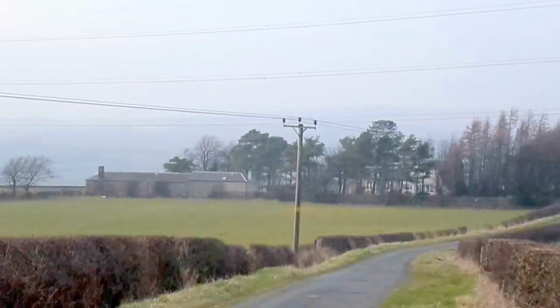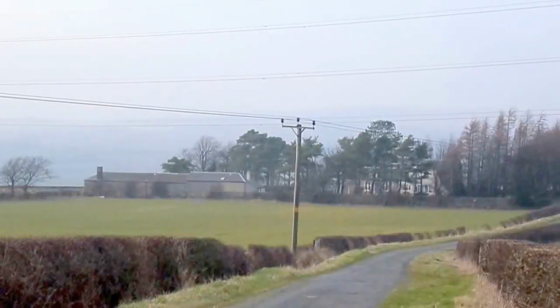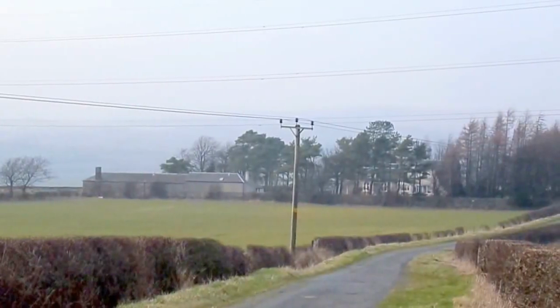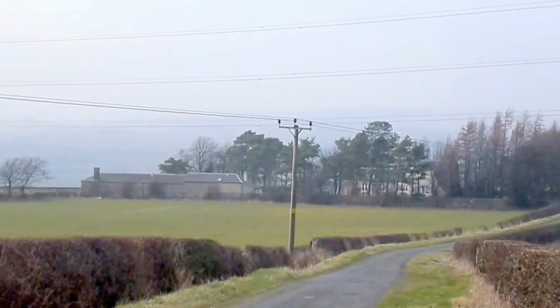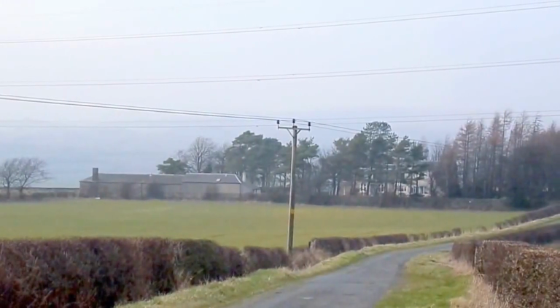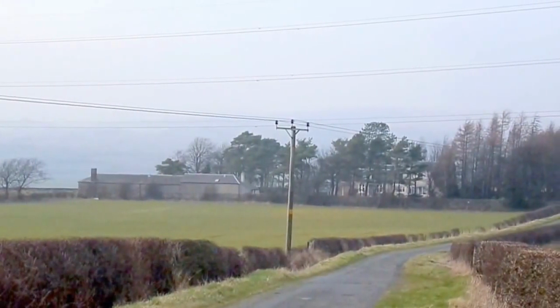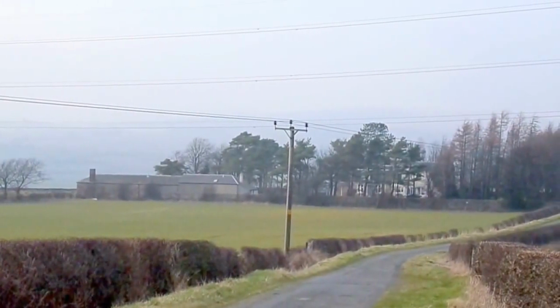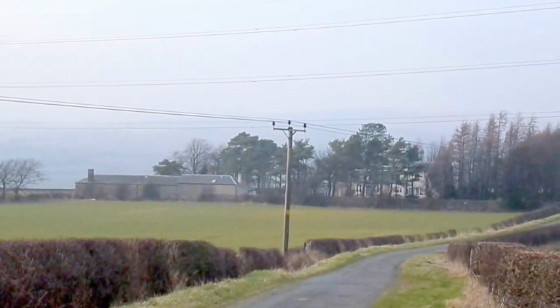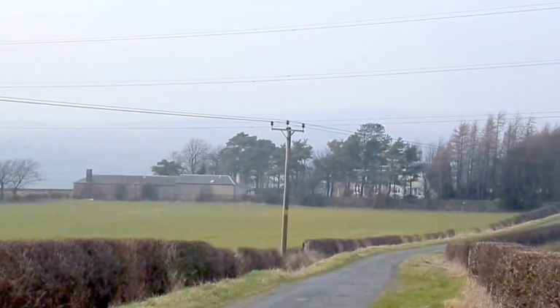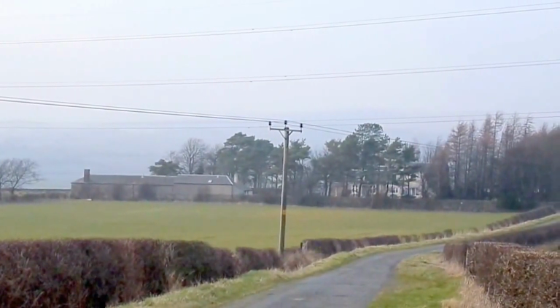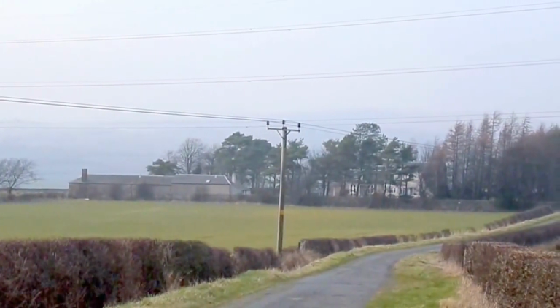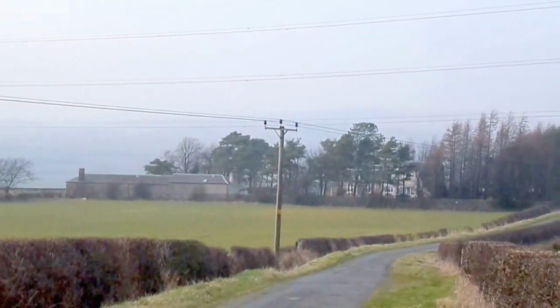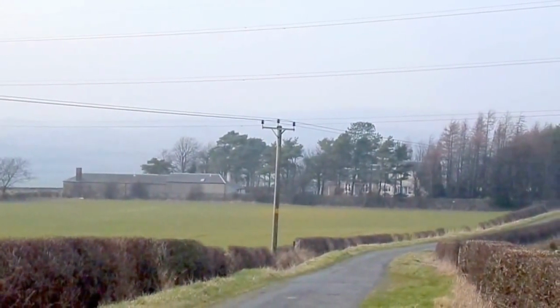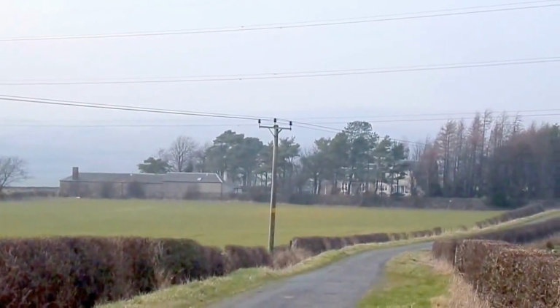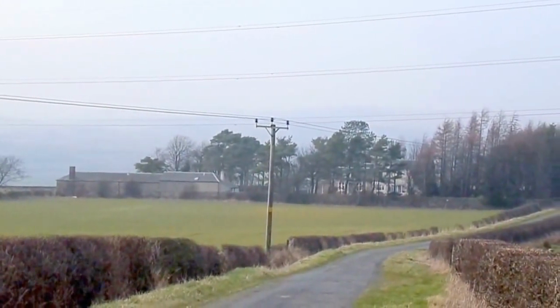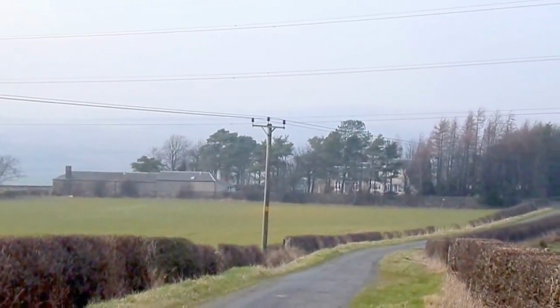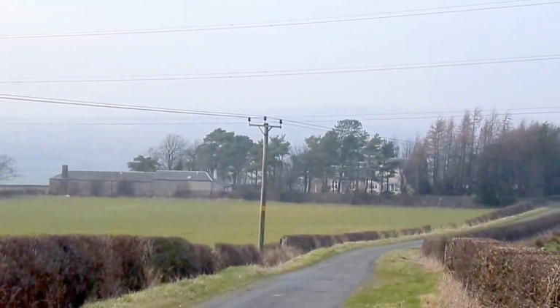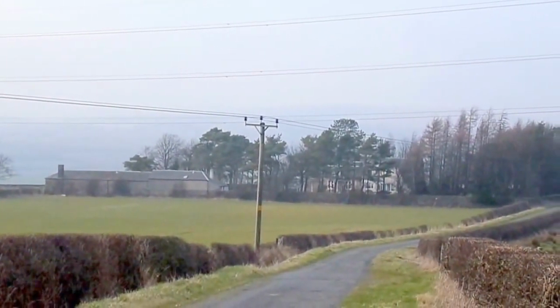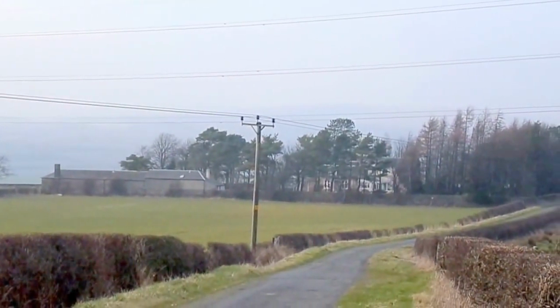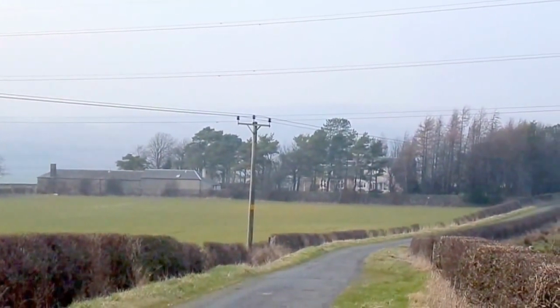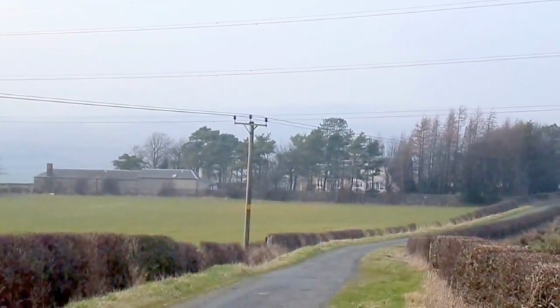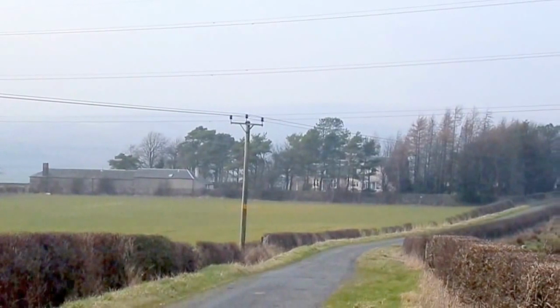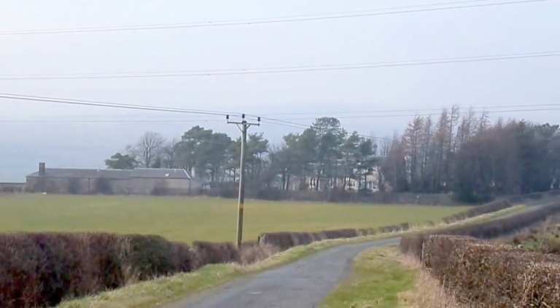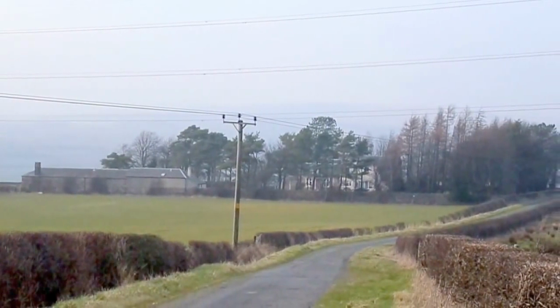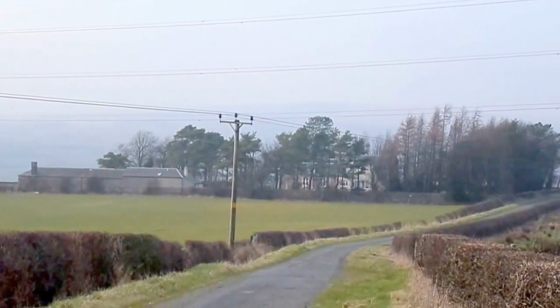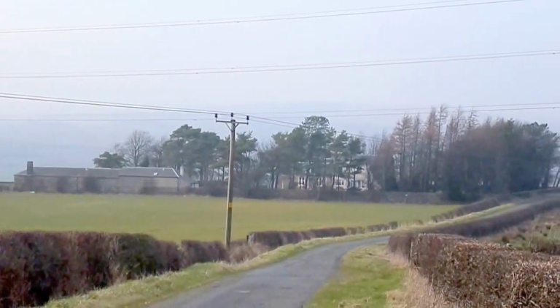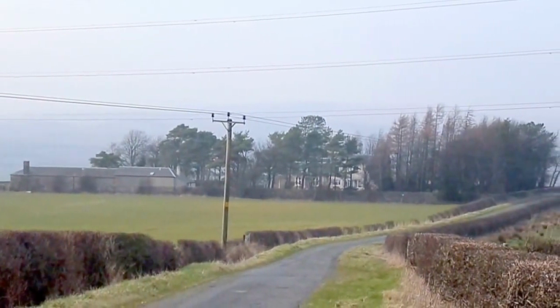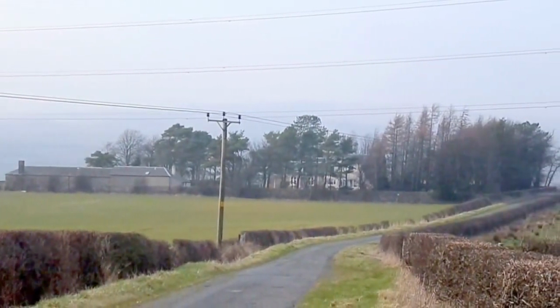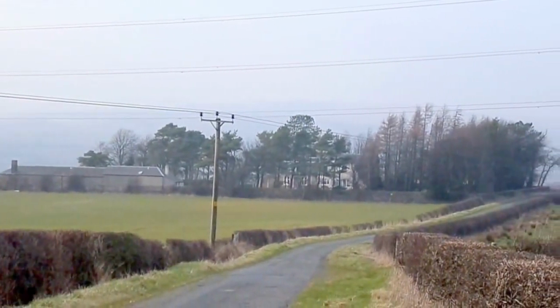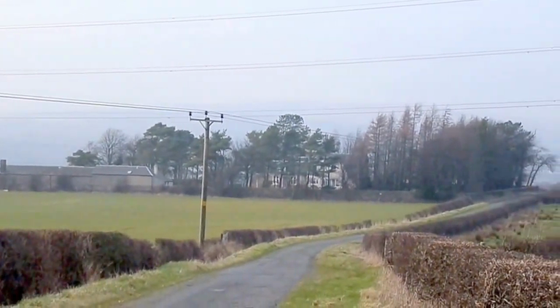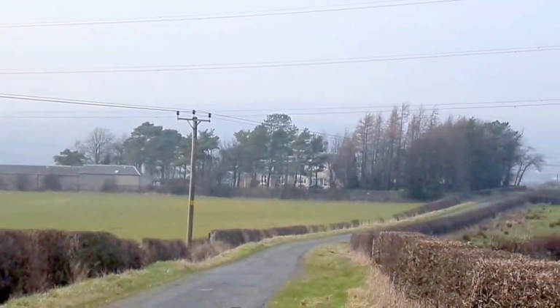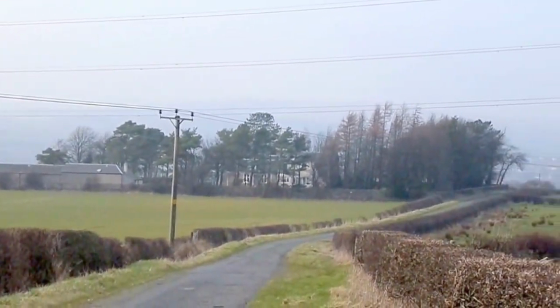This is a rear view of David's Hill Isolation Hospital, locally known as the Sikhus, now a private dwelling.